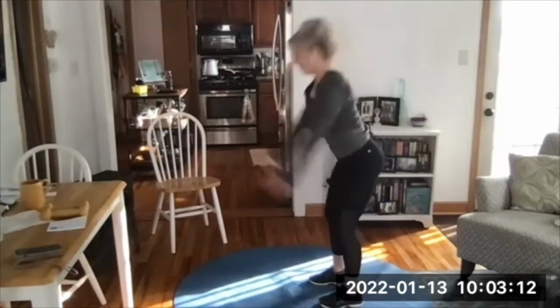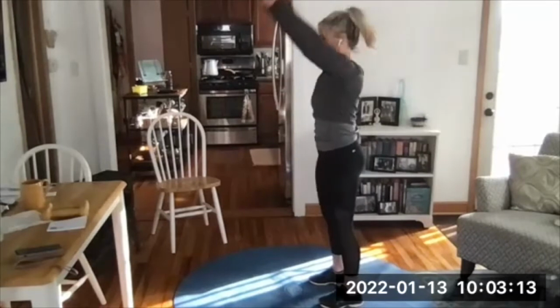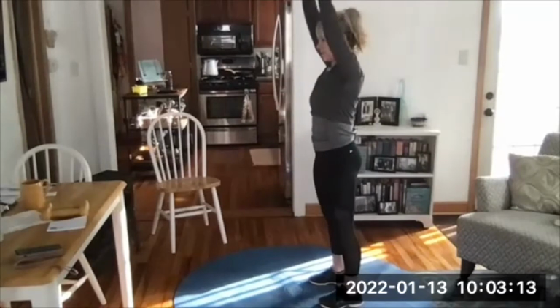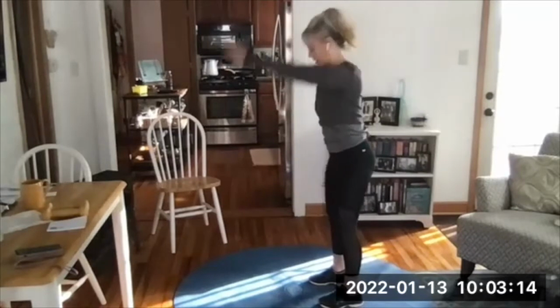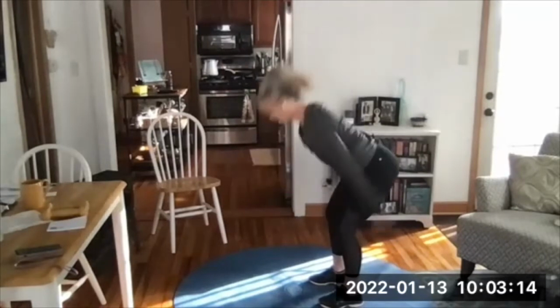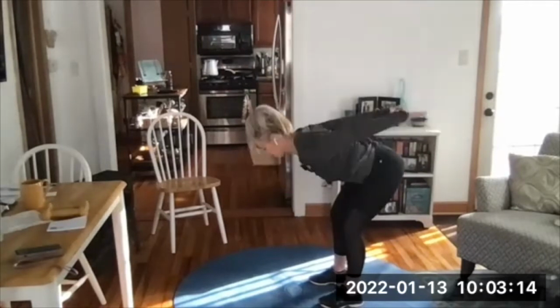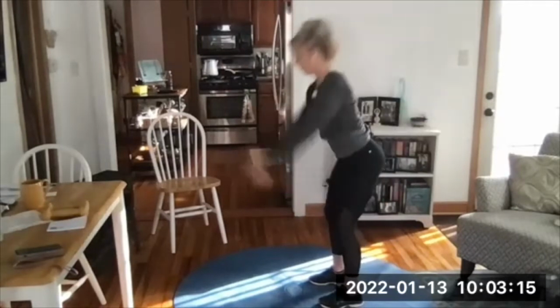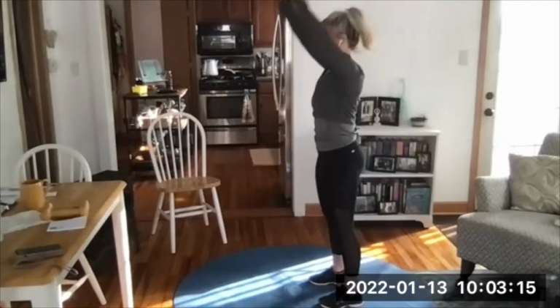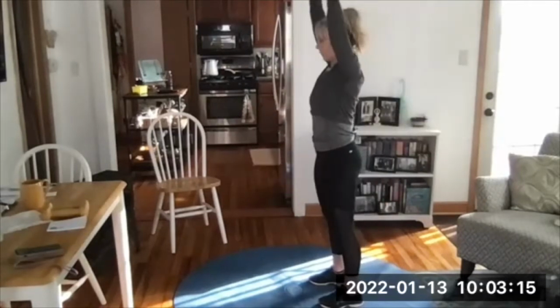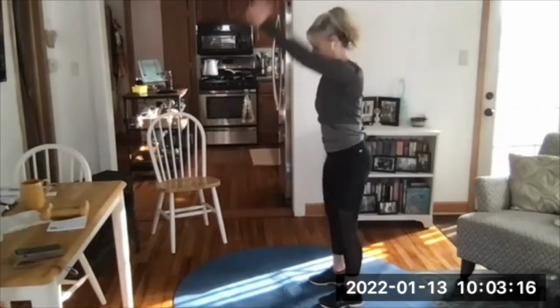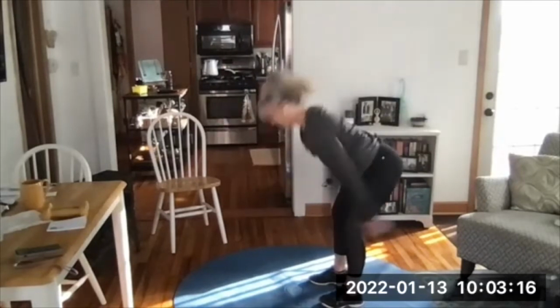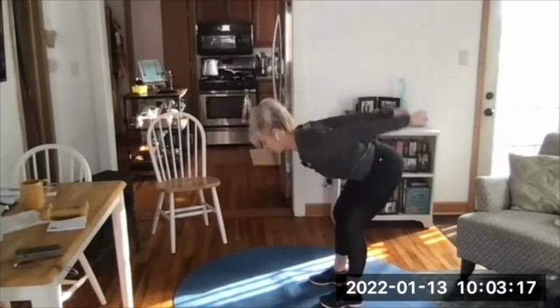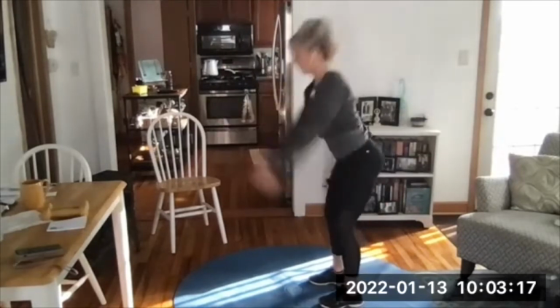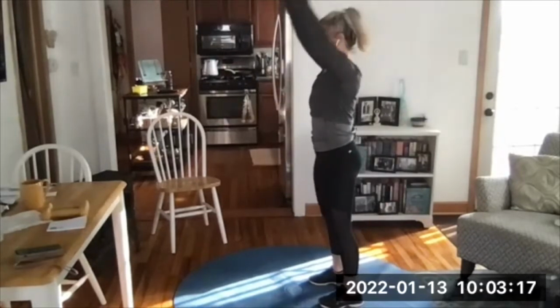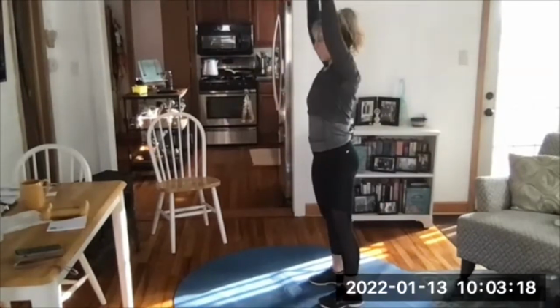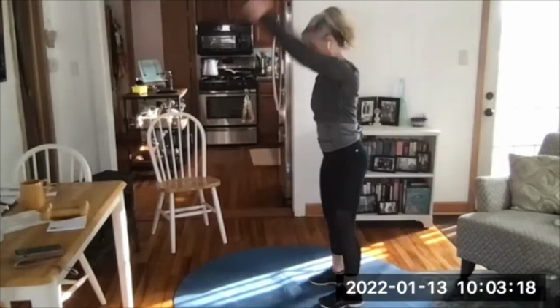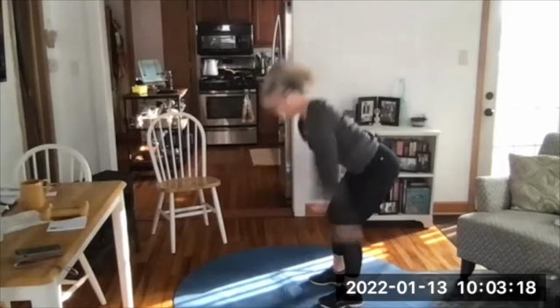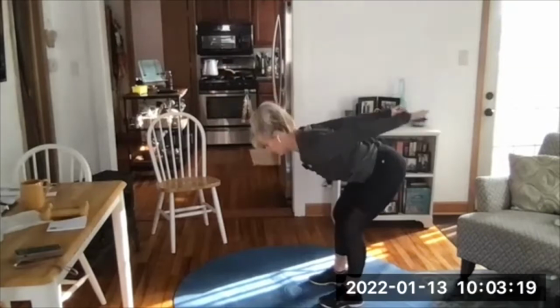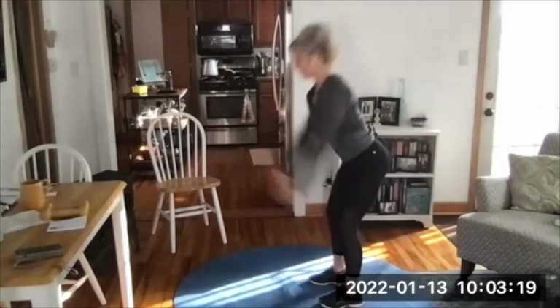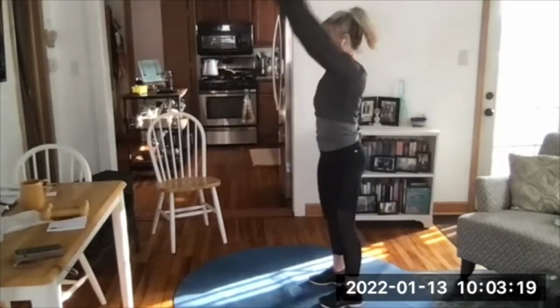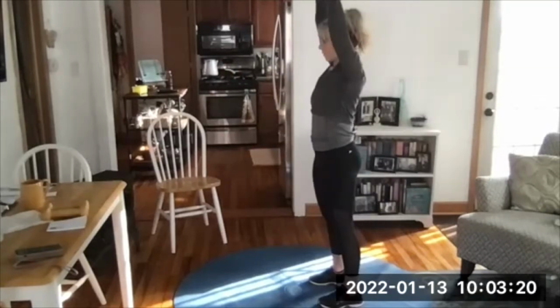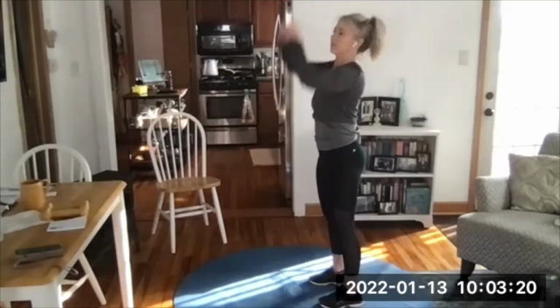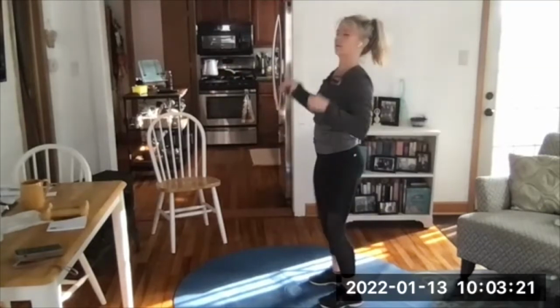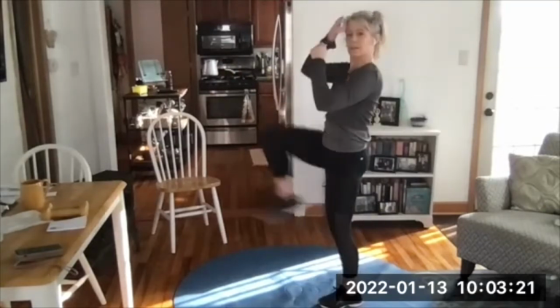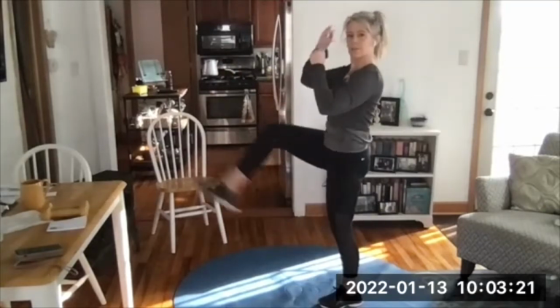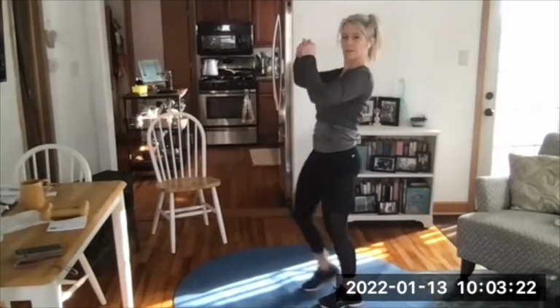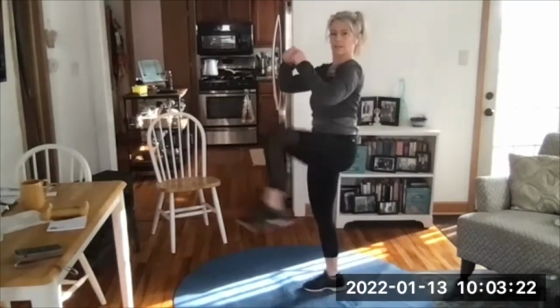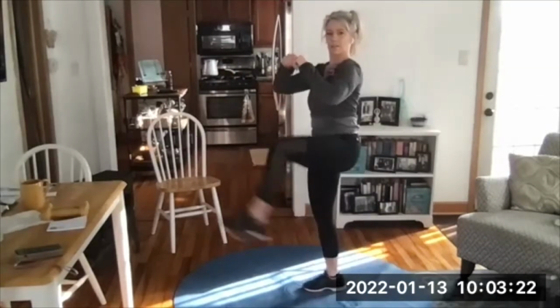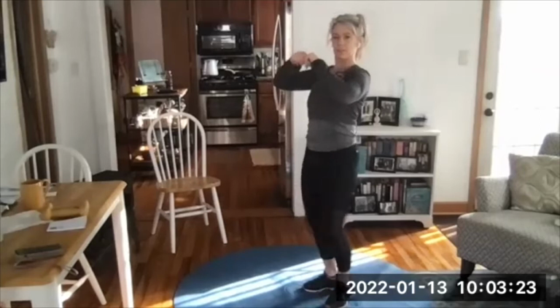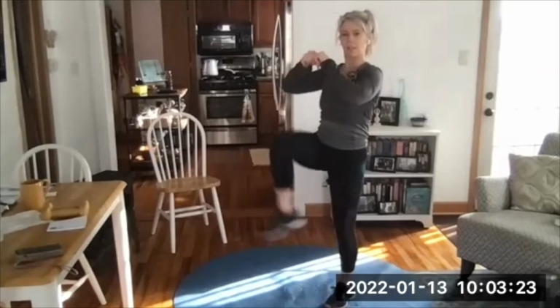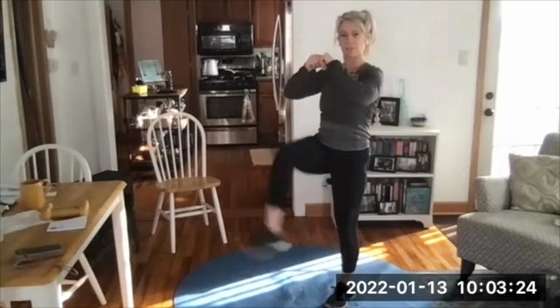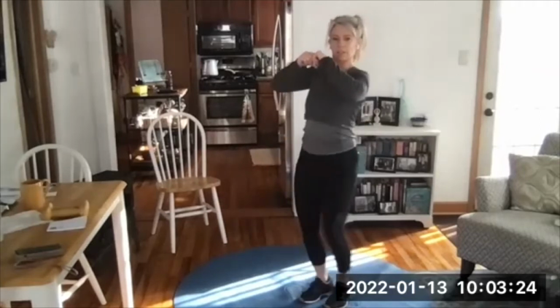On the beep: front kicks. Nice and tall, alternating legs, front kicks.